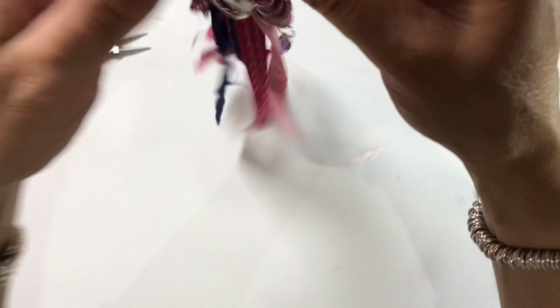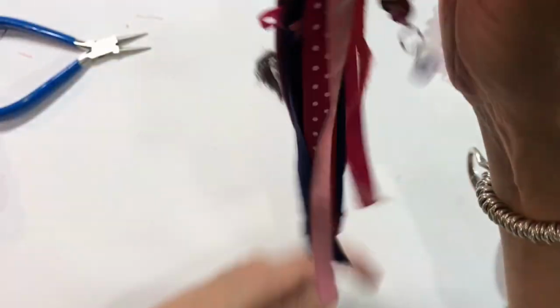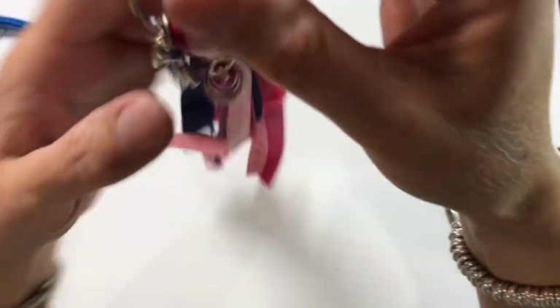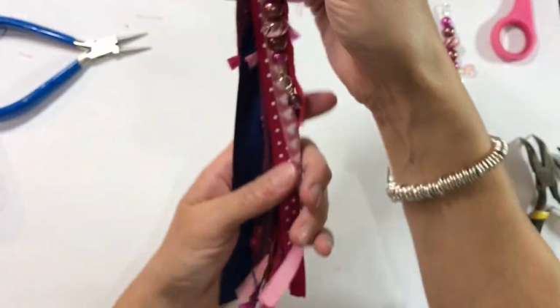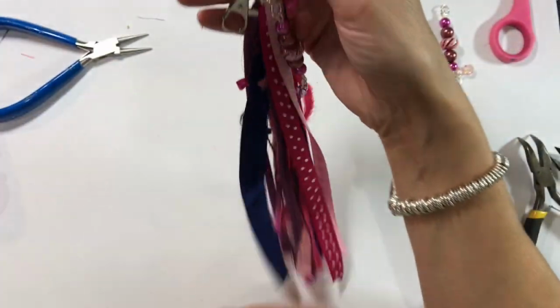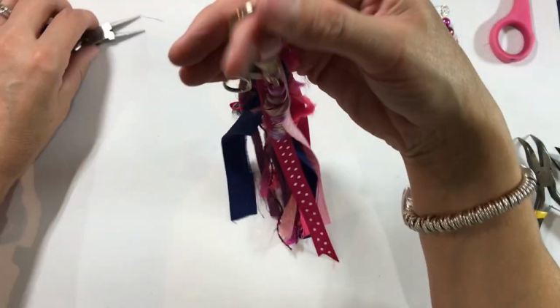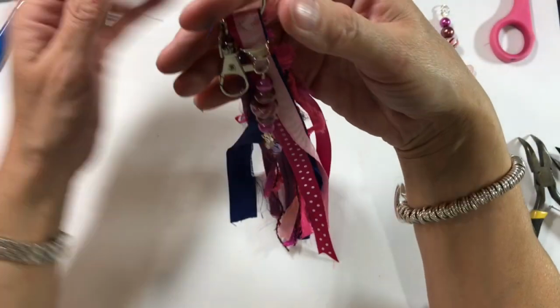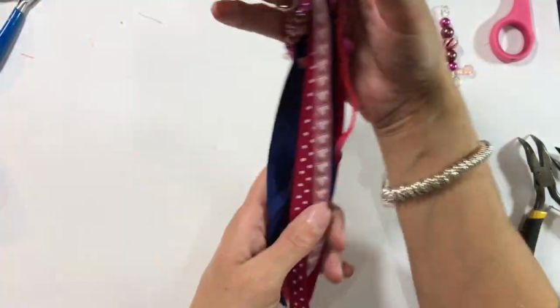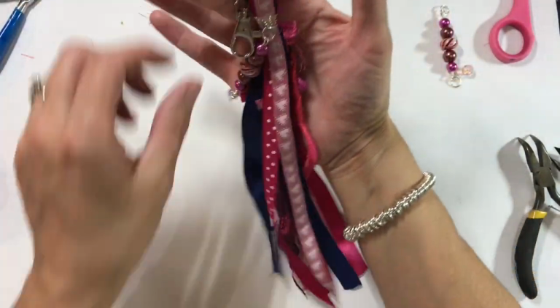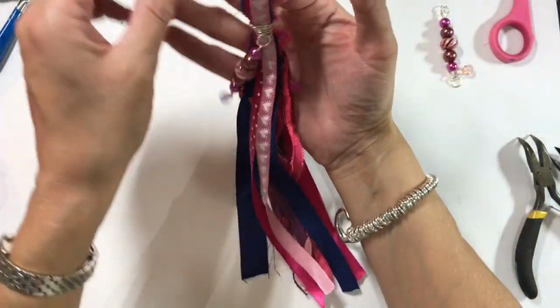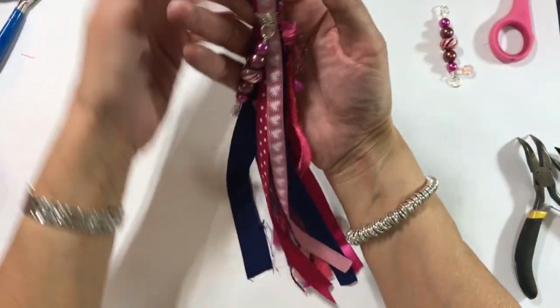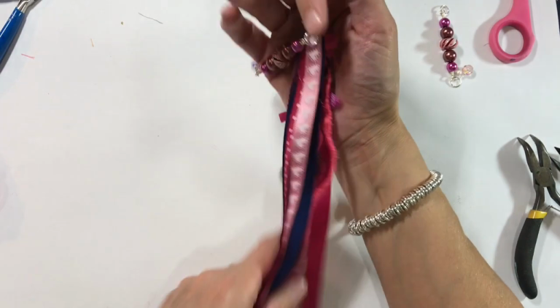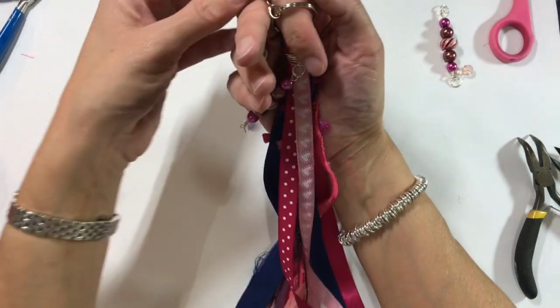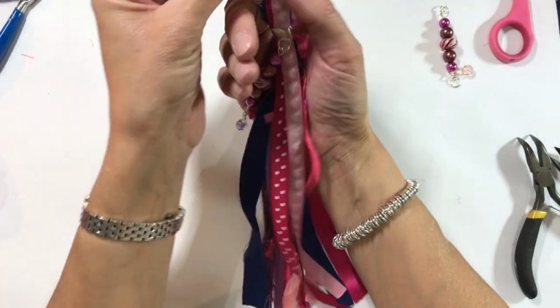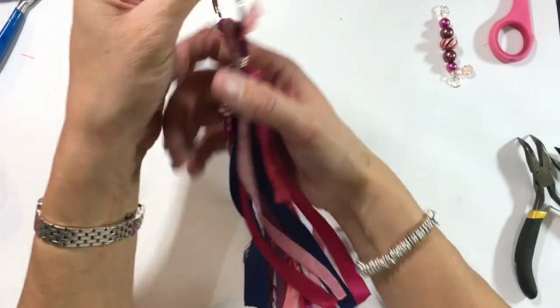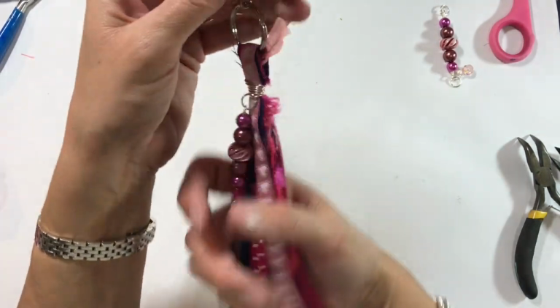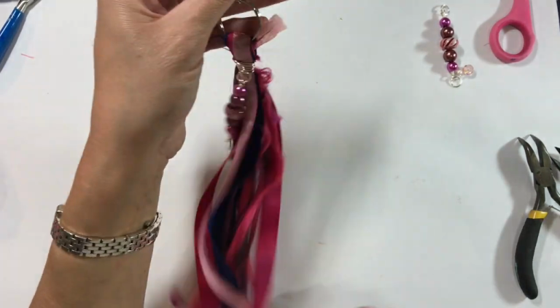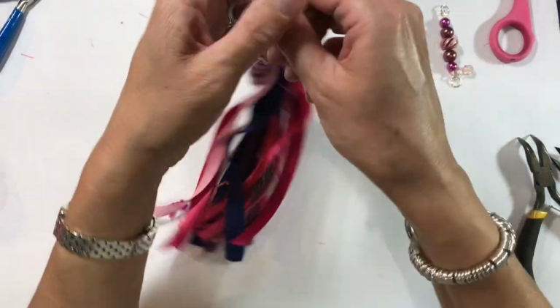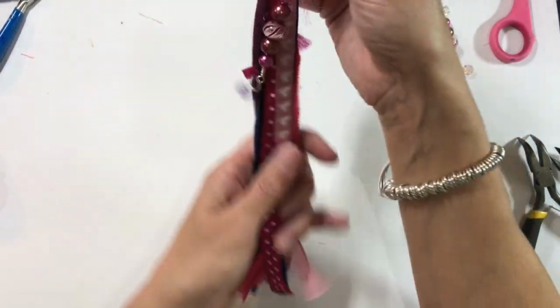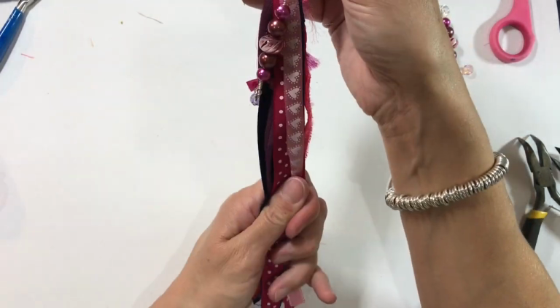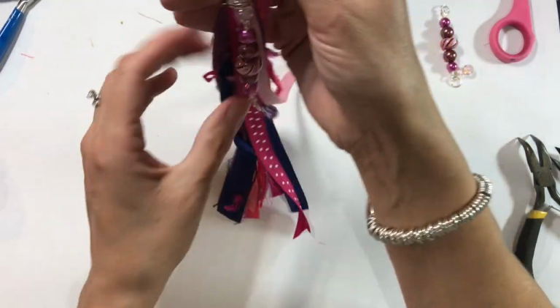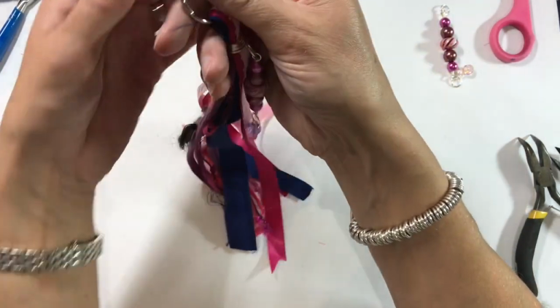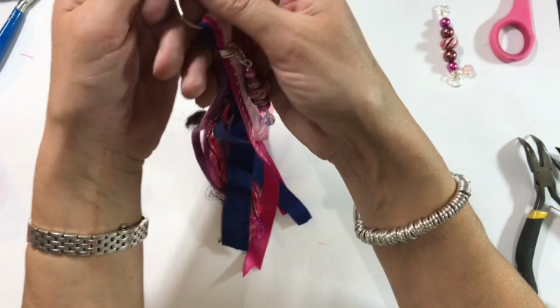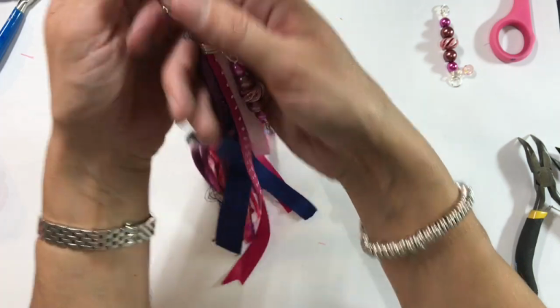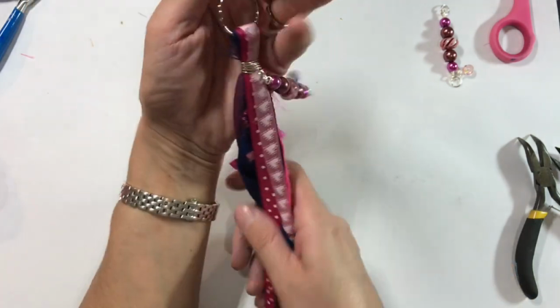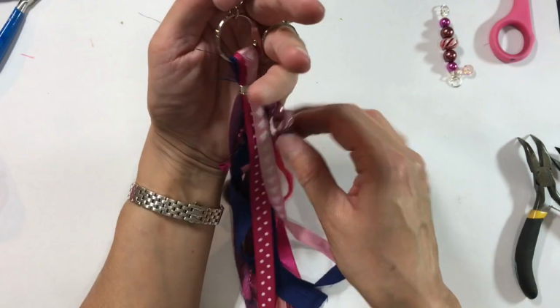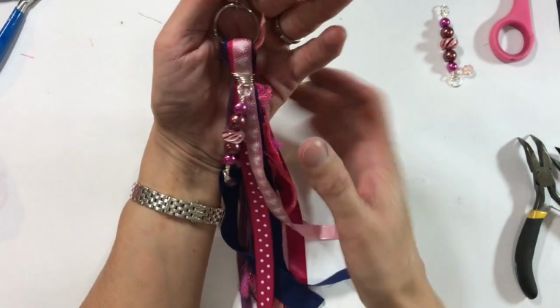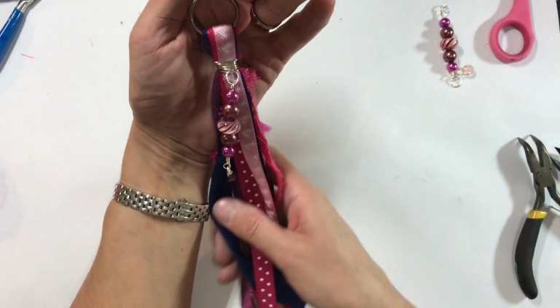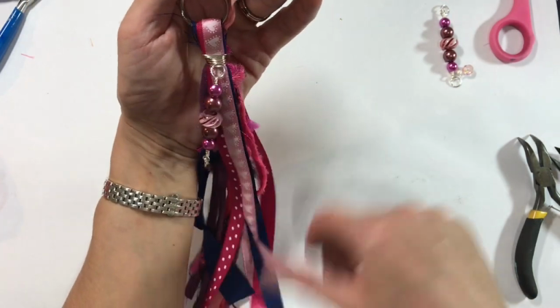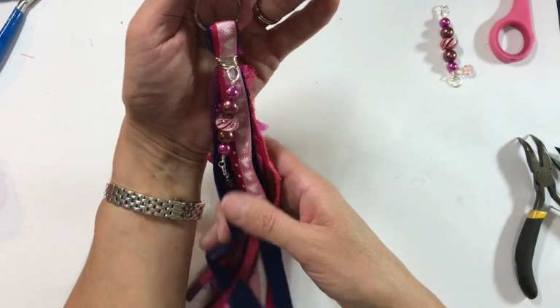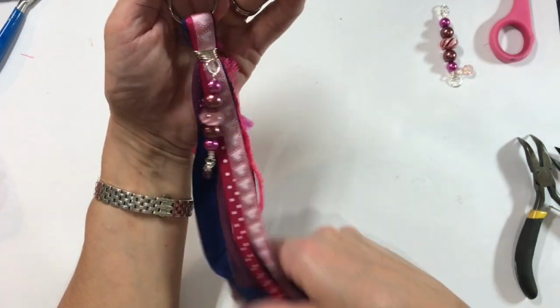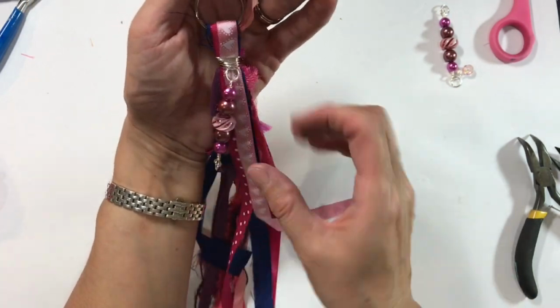And that's what we've ended up with — I just love that. I just think these are so pretty hung on a journal. You could cut them shorter and they'd make a fabulous key ring — so many ideas for these, I just love them.